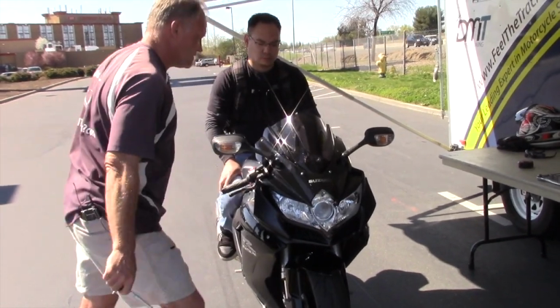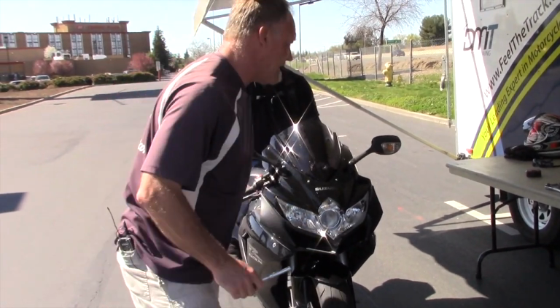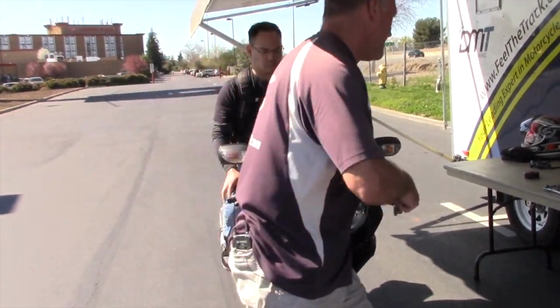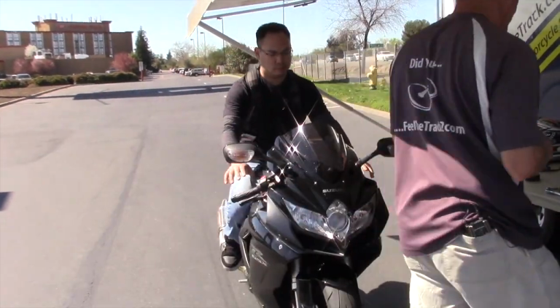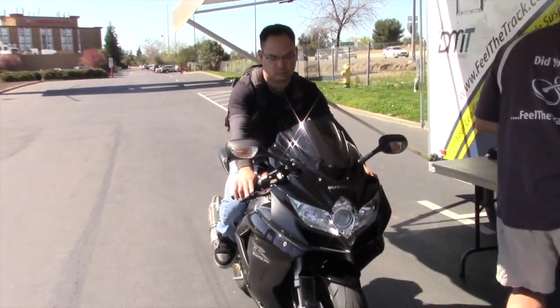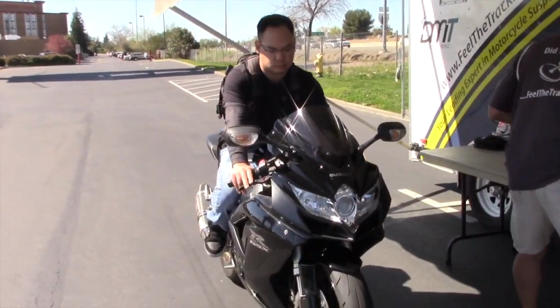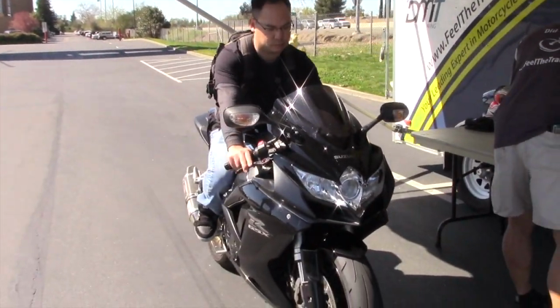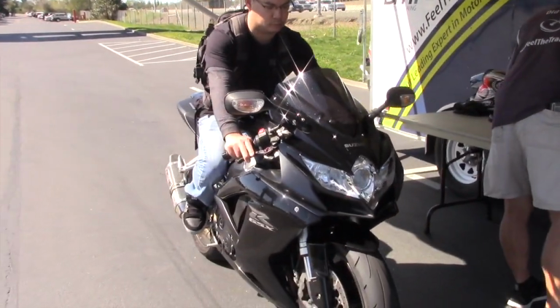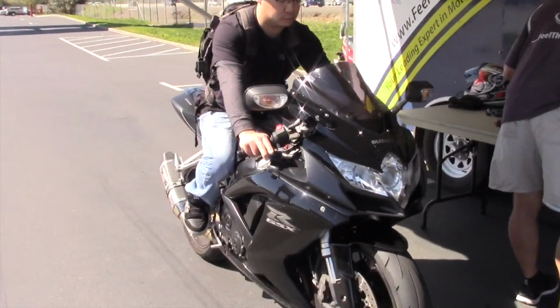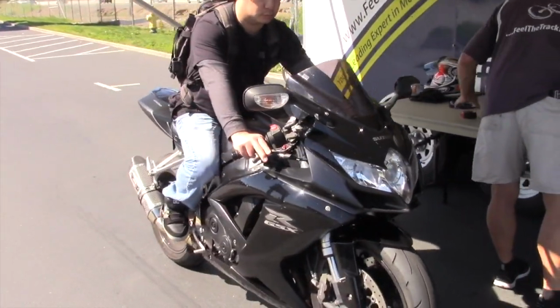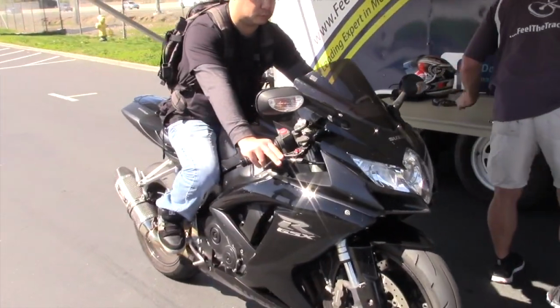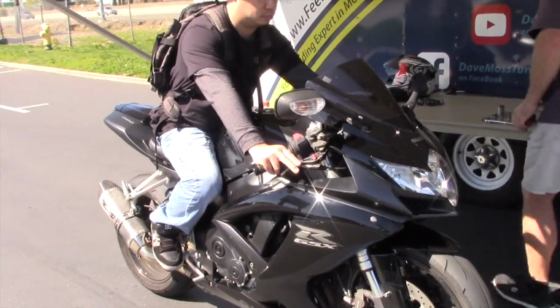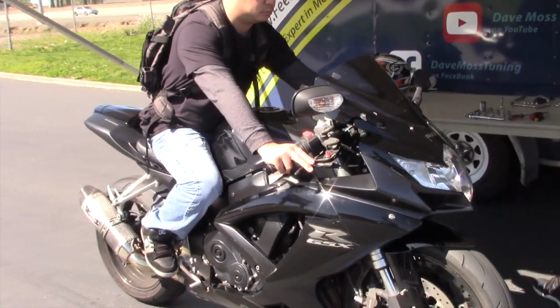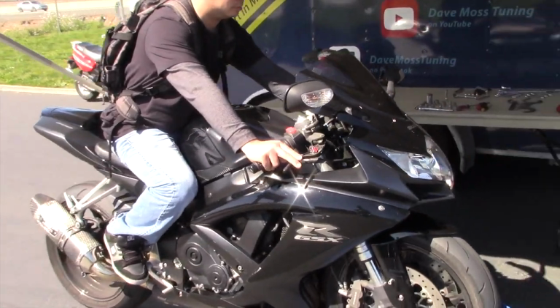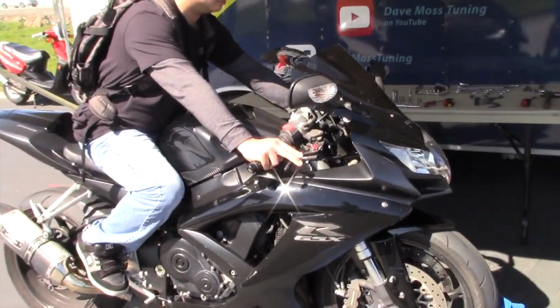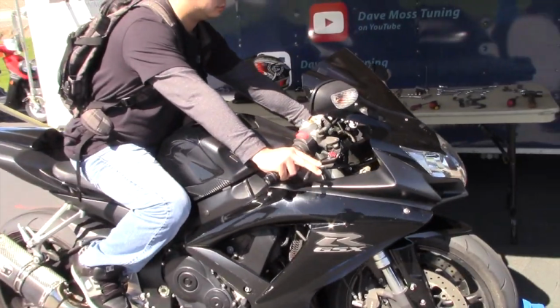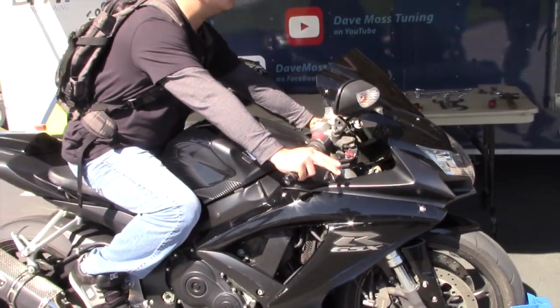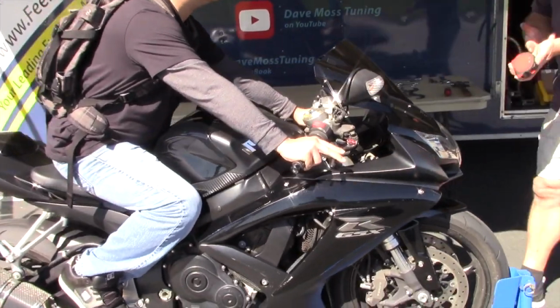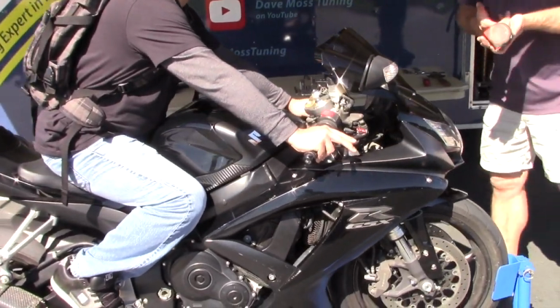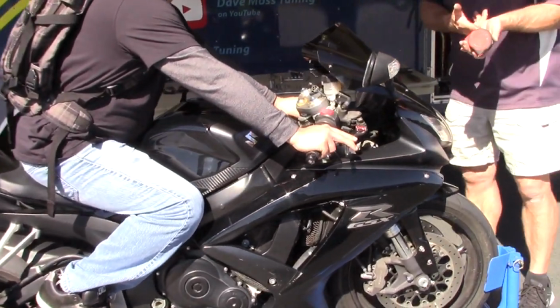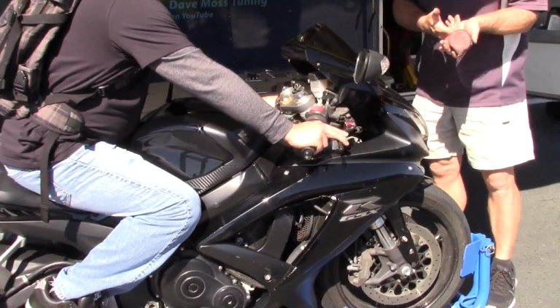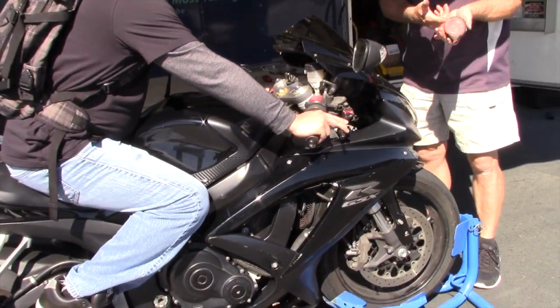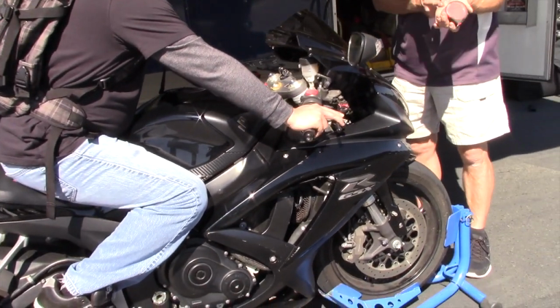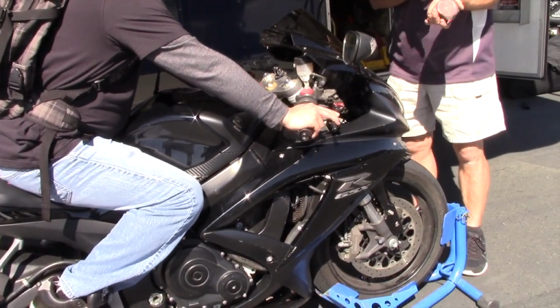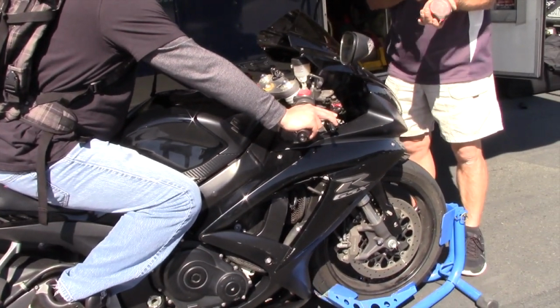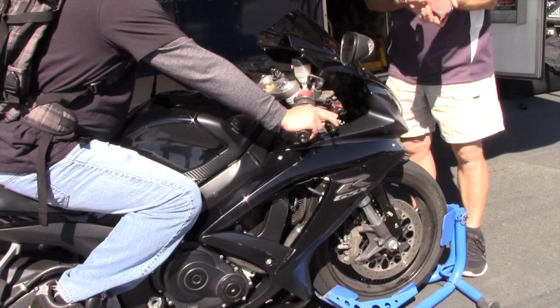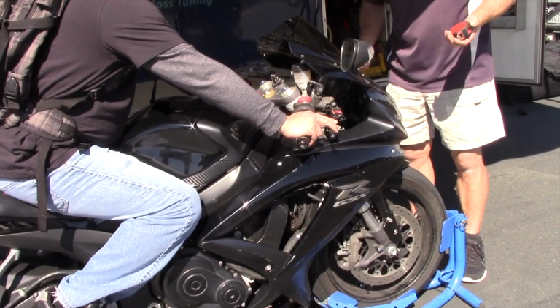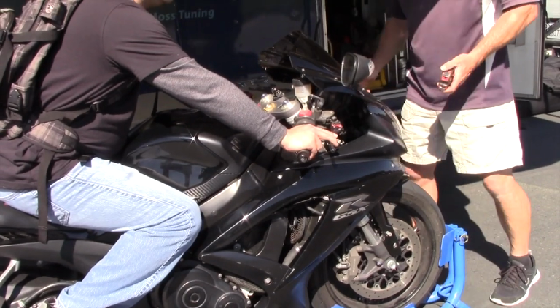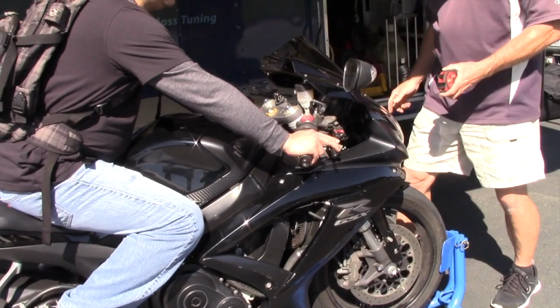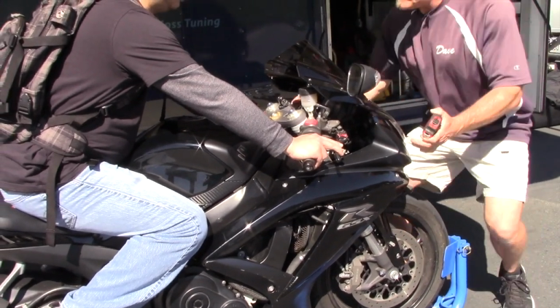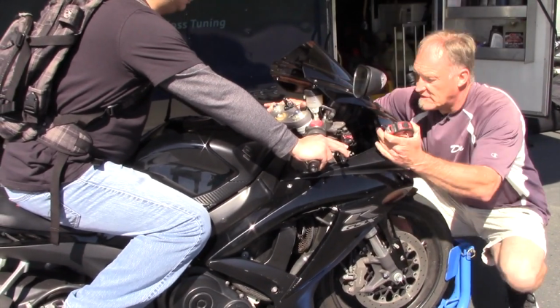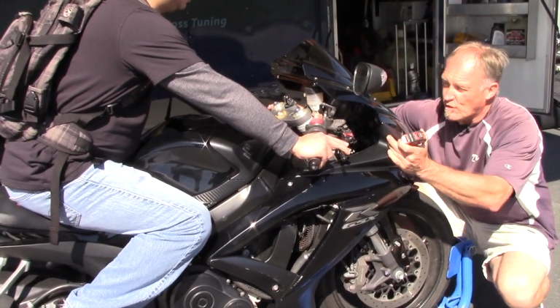Now try that. So your hand — the bar fits in your palm now, not on the heel of your hand, which makes it a lot easier to control.